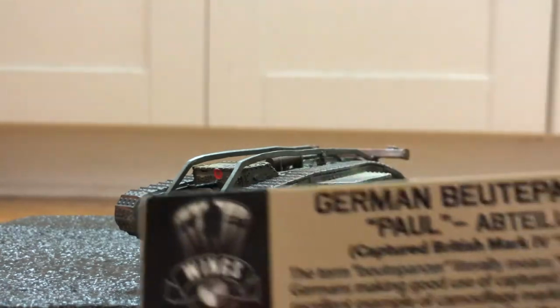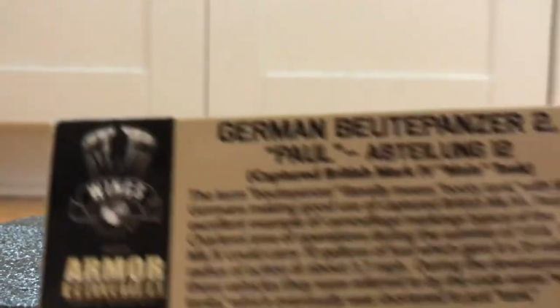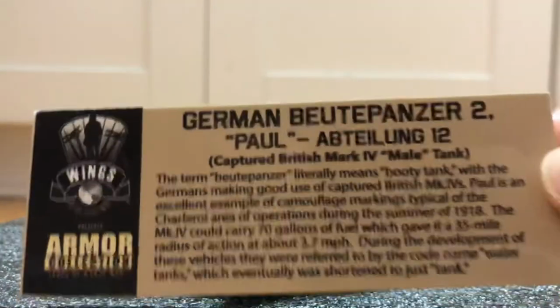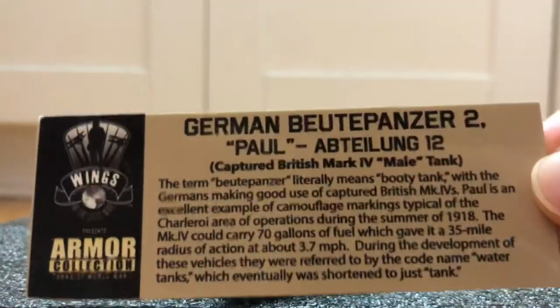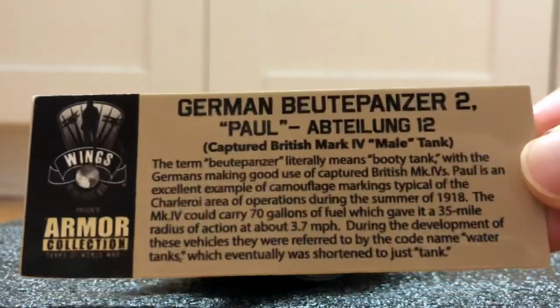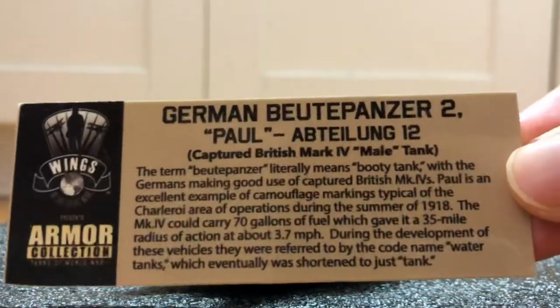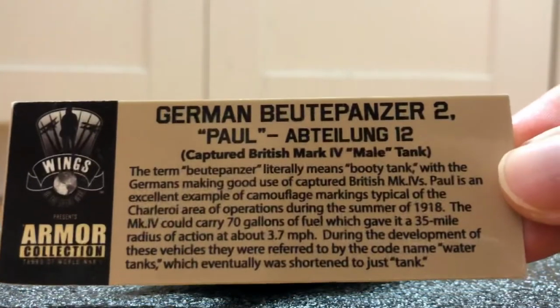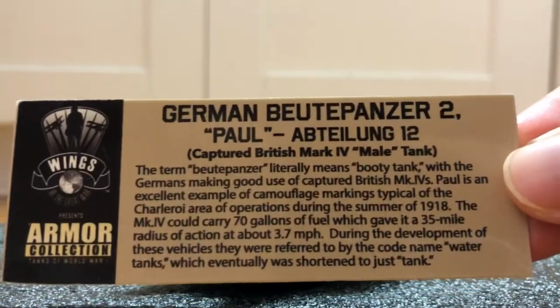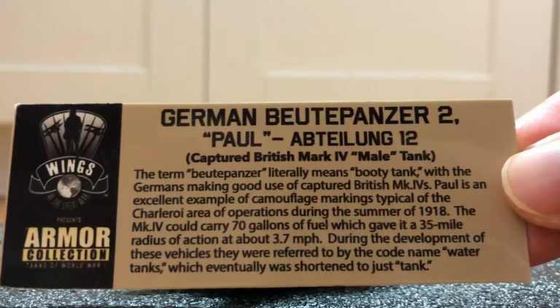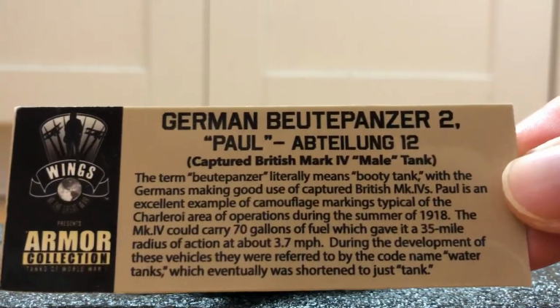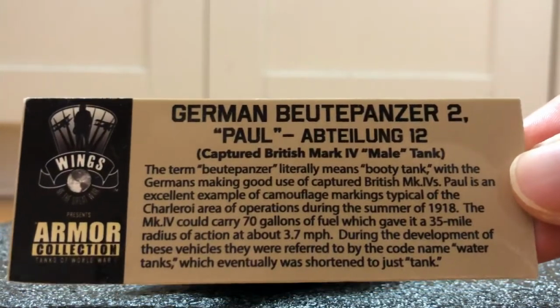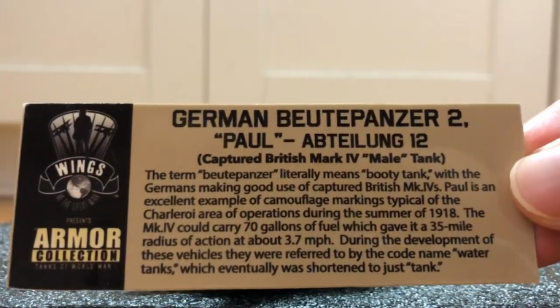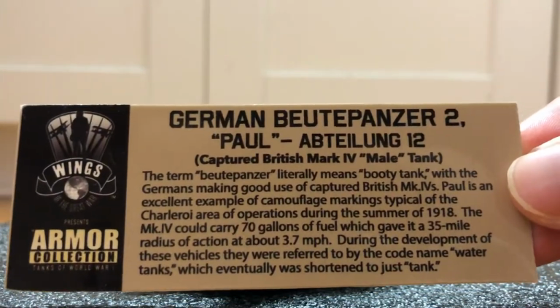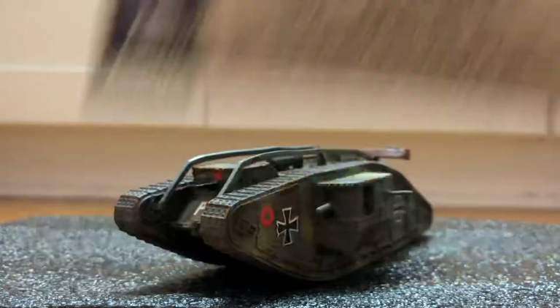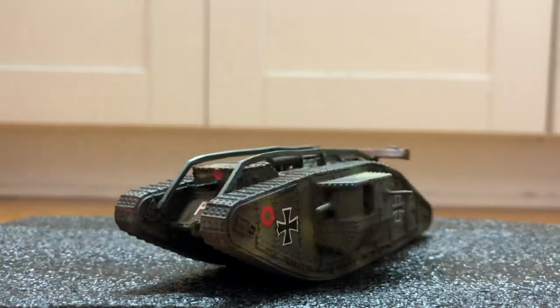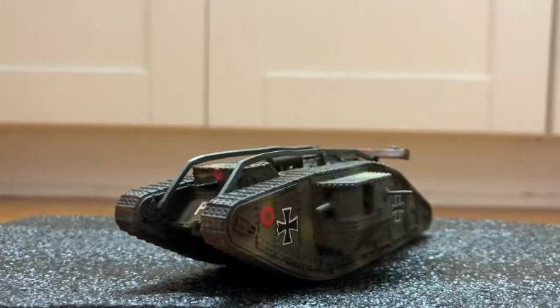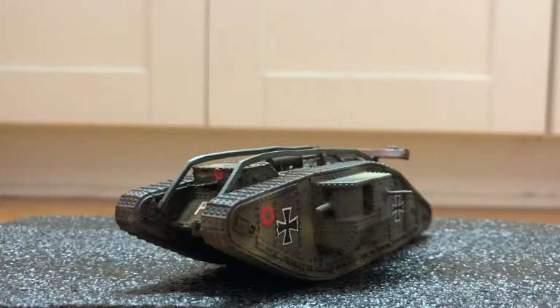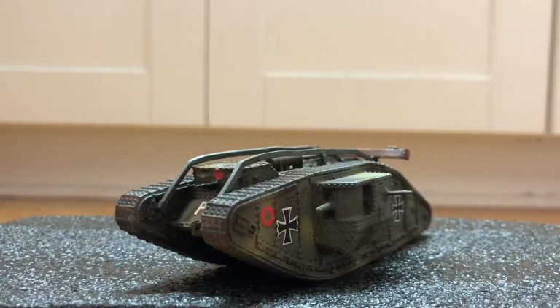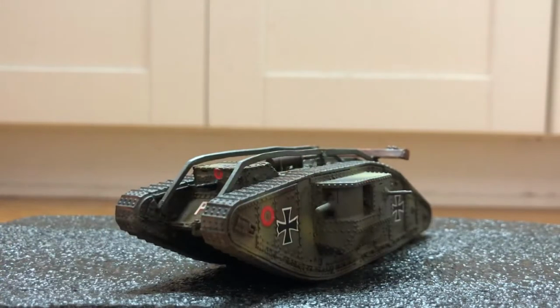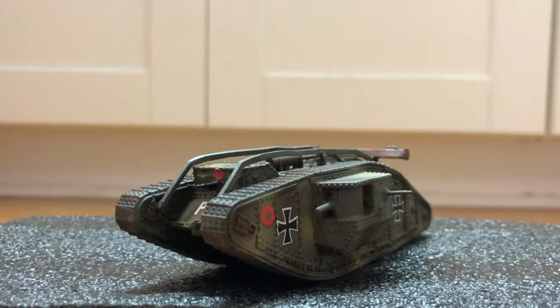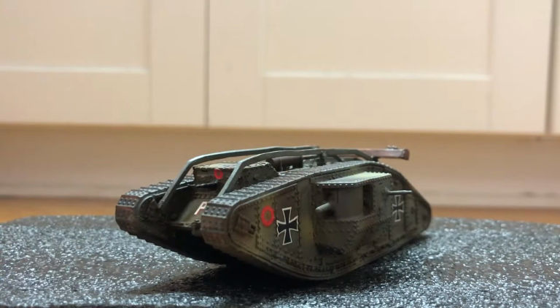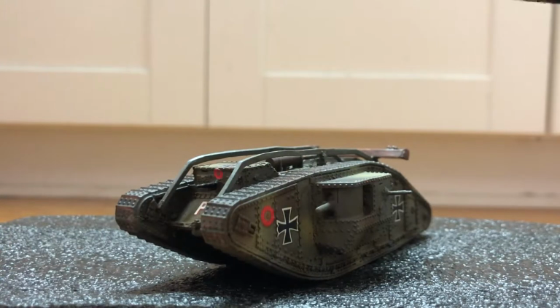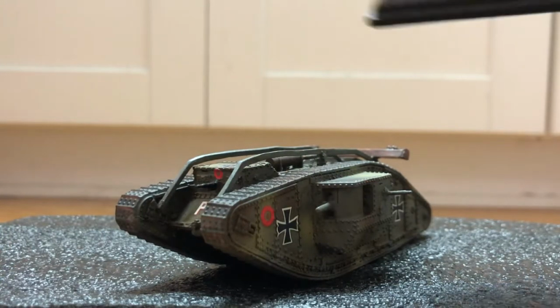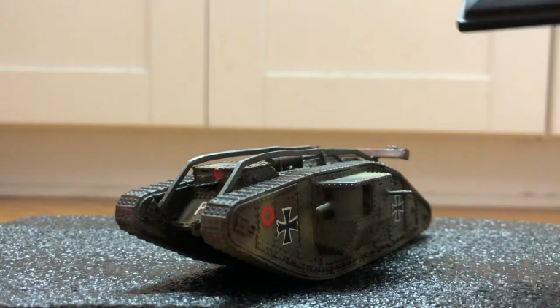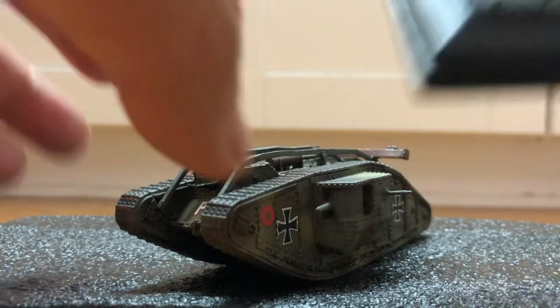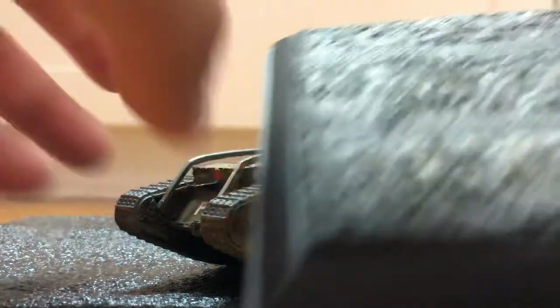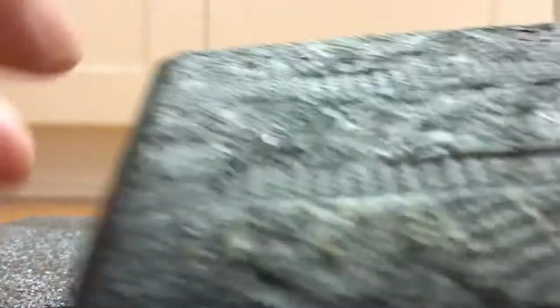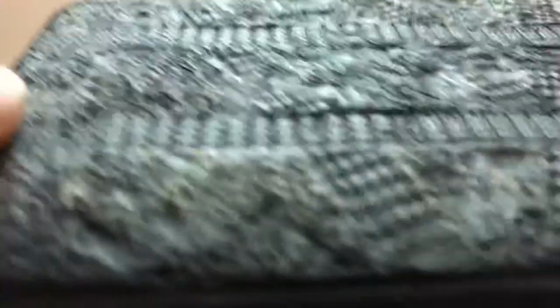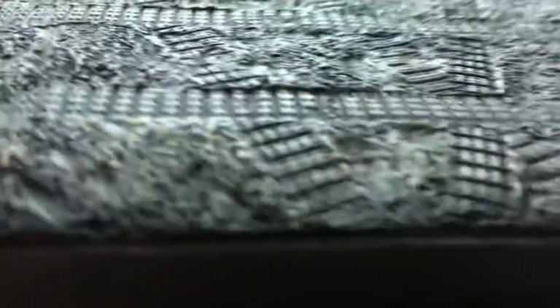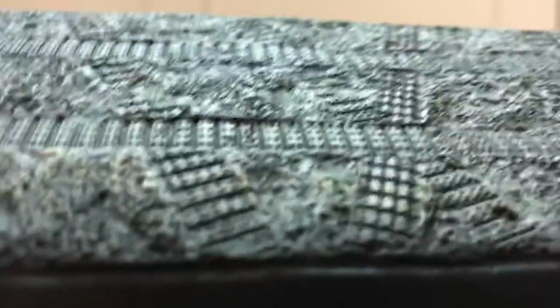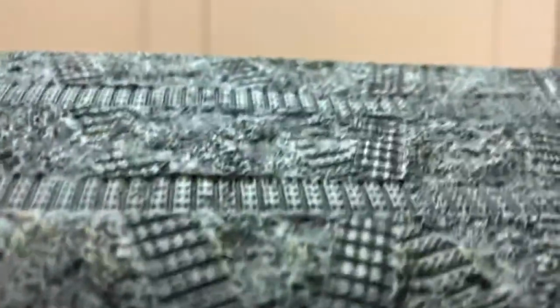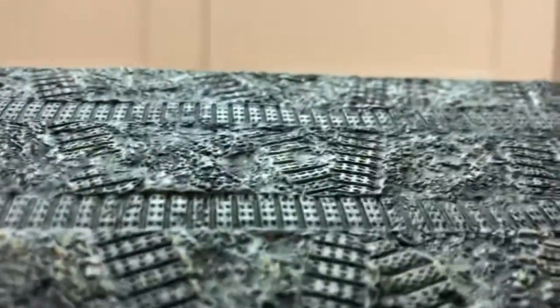Here's the card it comes with, and here's the display base that it comes with. Pretty nice.